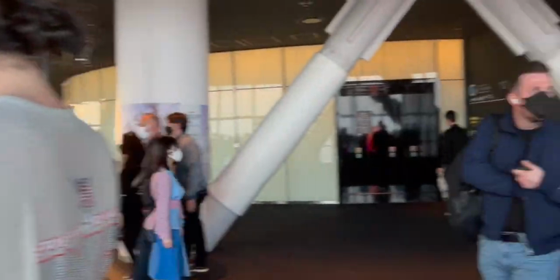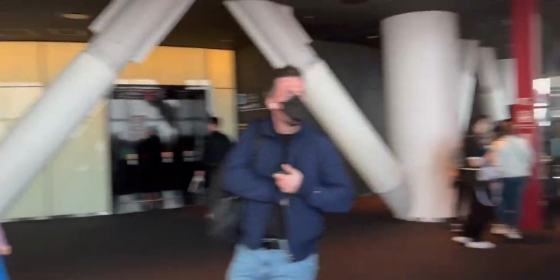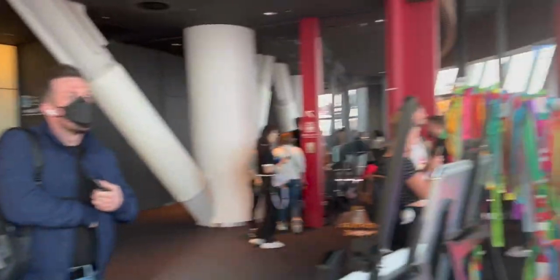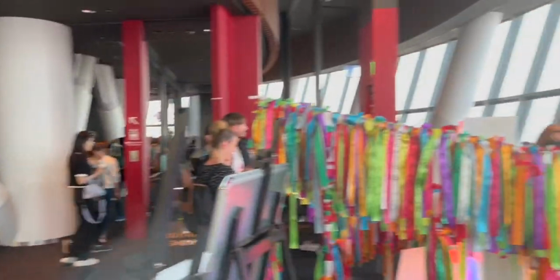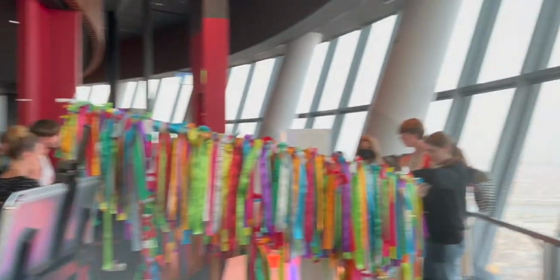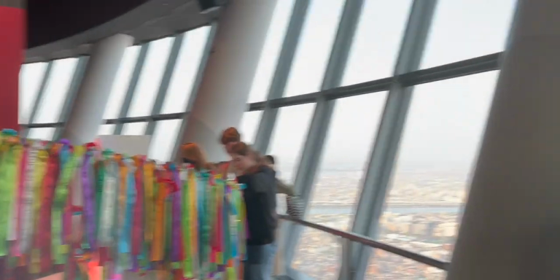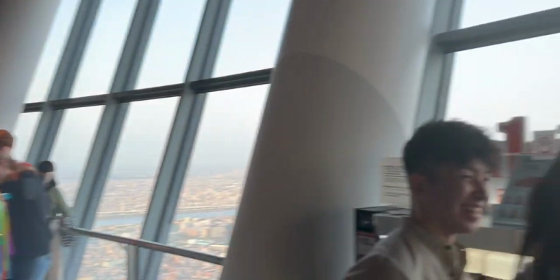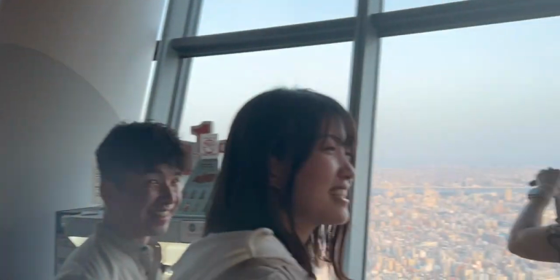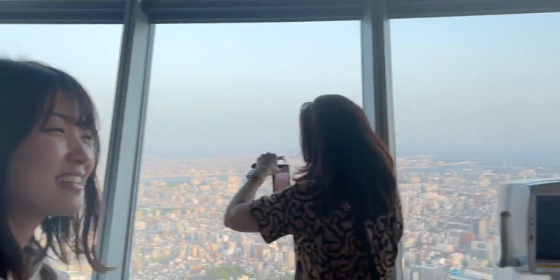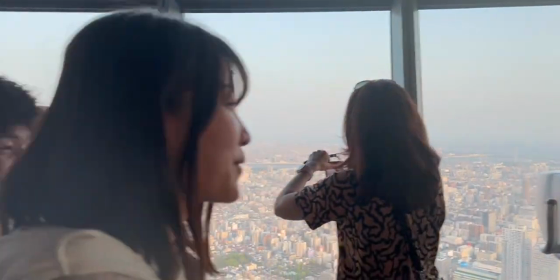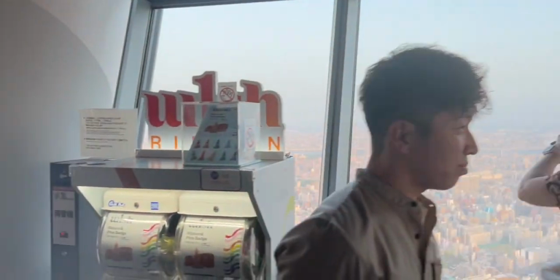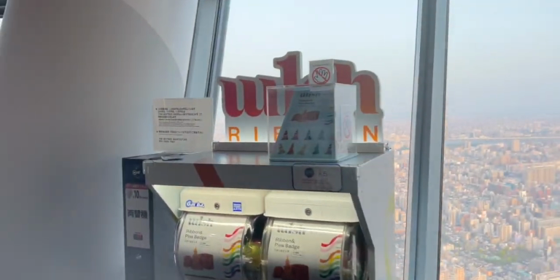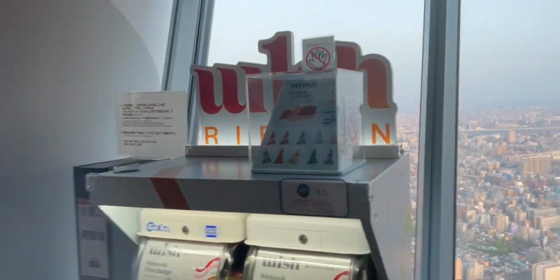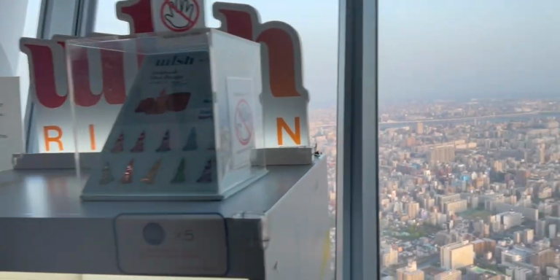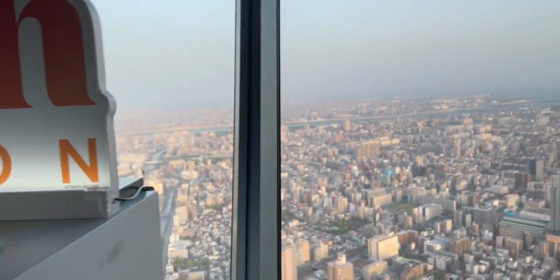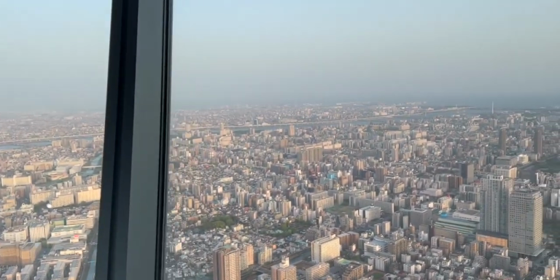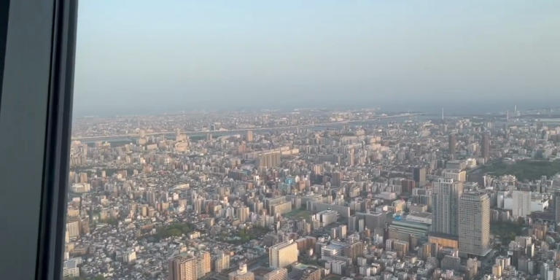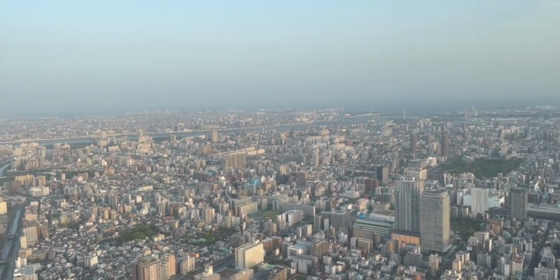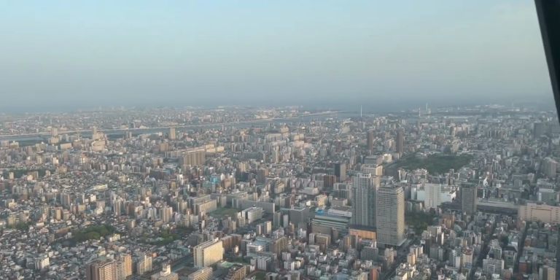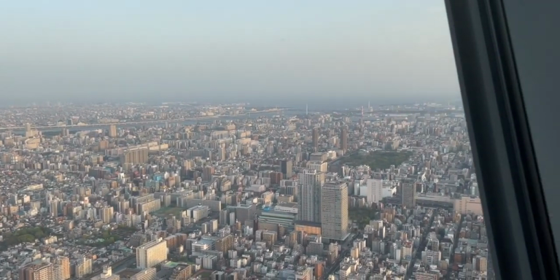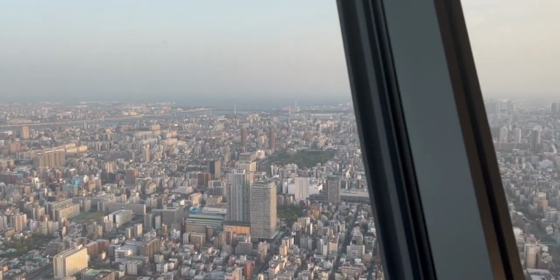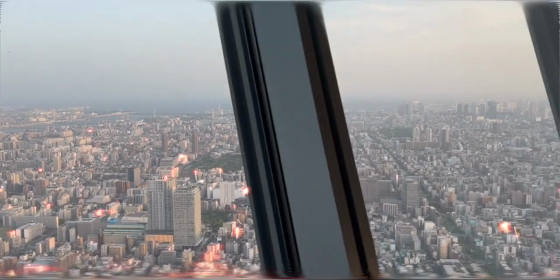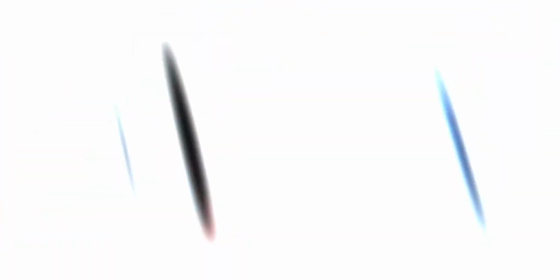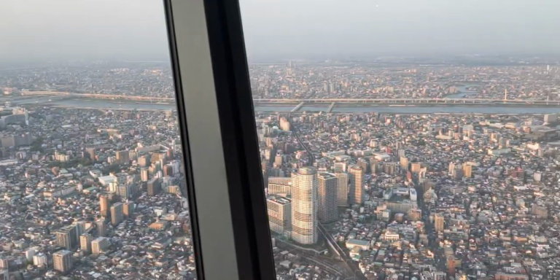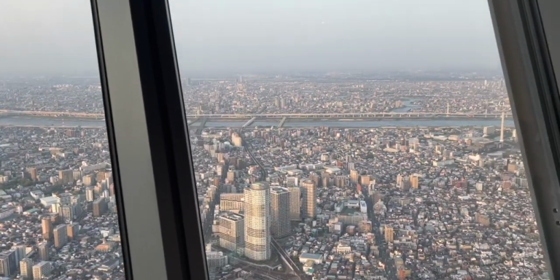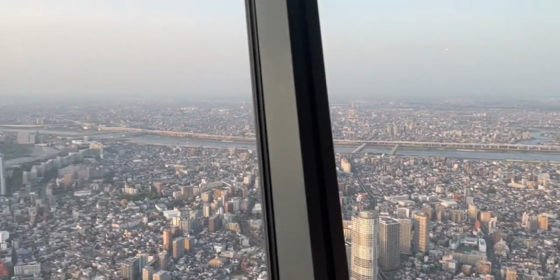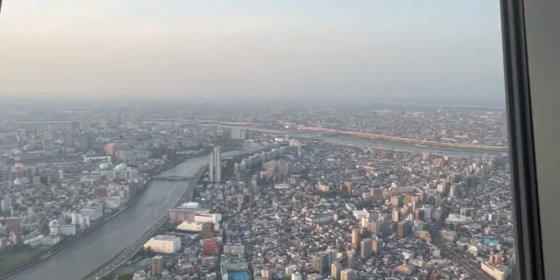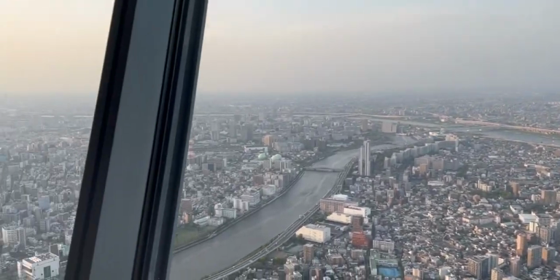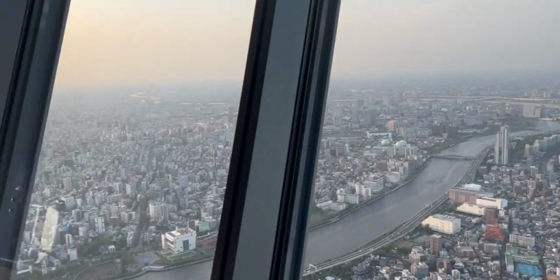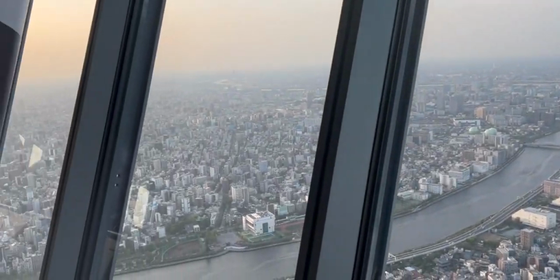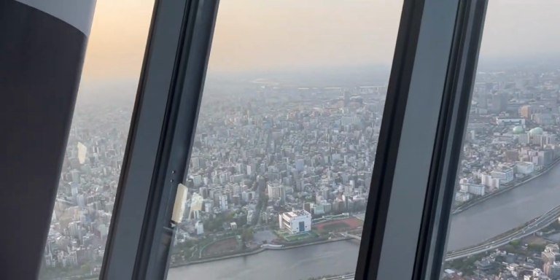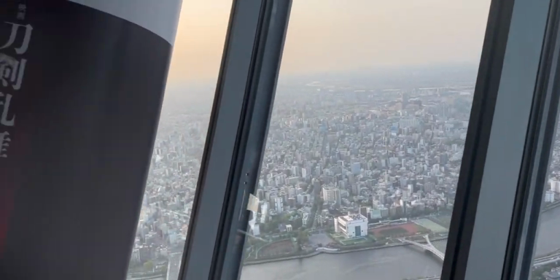Welcome to the tallest building in Japan, the Tokyo Skytree. At a height of 634 meters, this is the third tallest structure in the world, and also home to the world's second highest restaurant, Sky Restaurant 634.